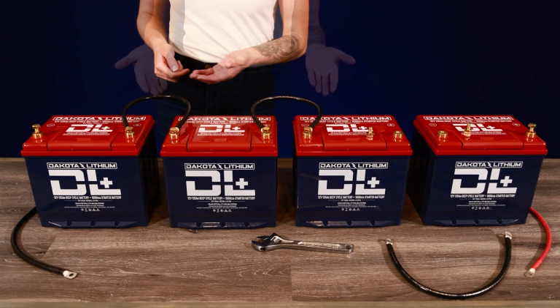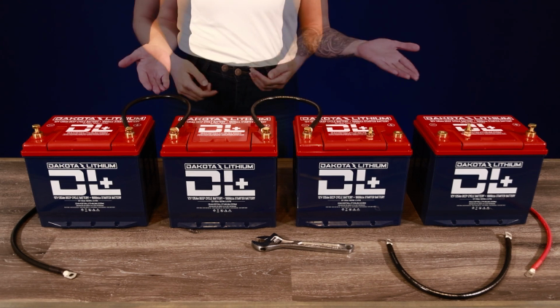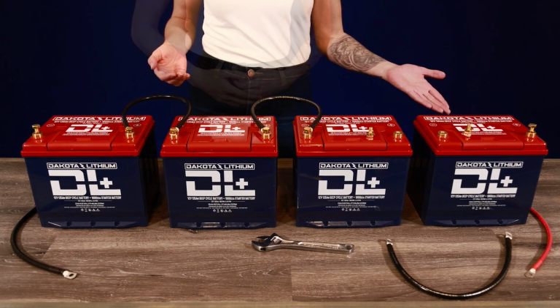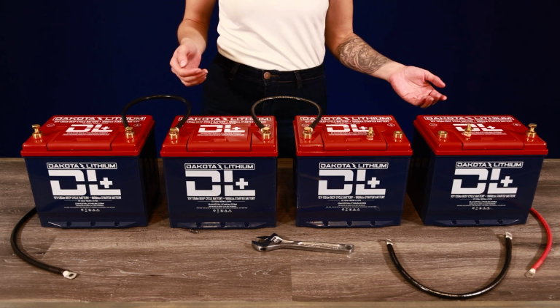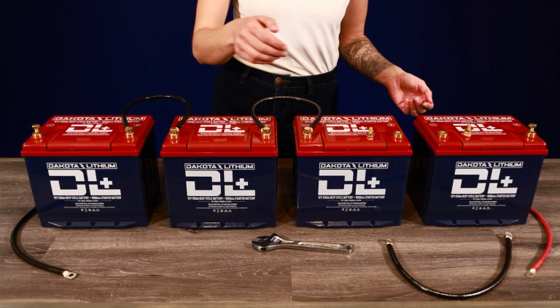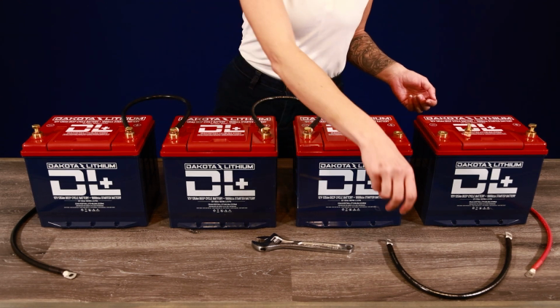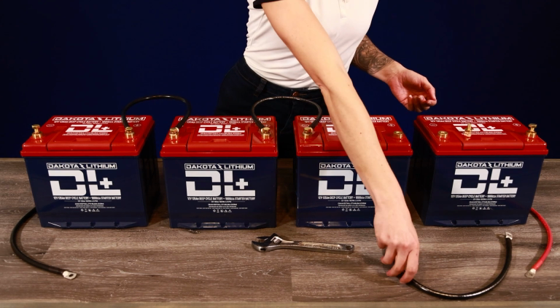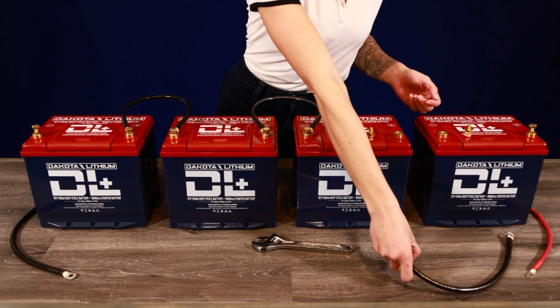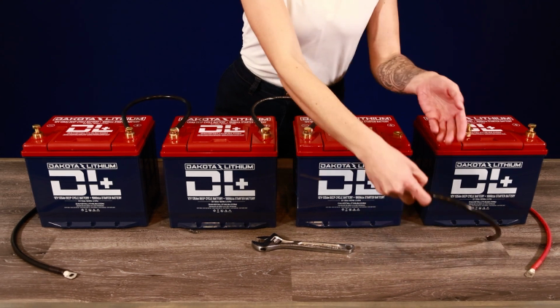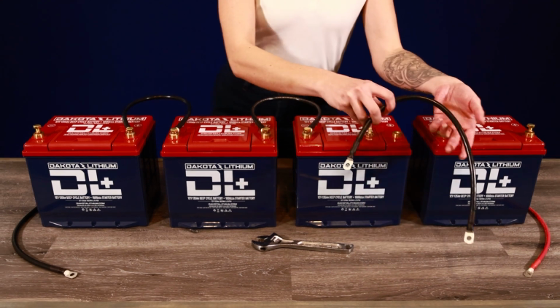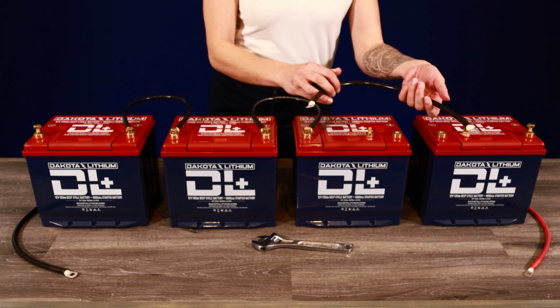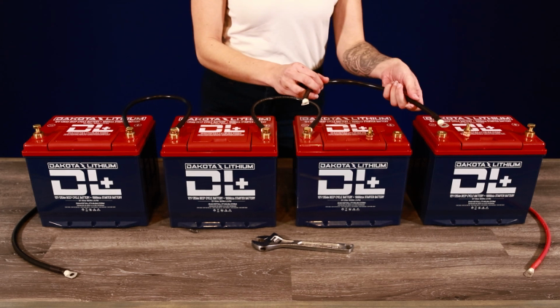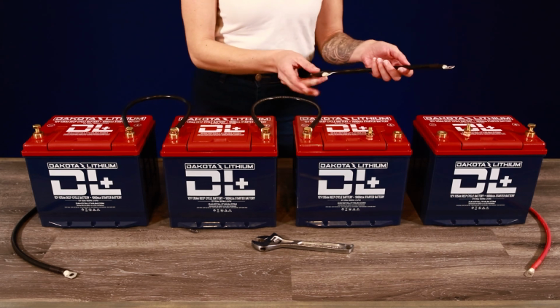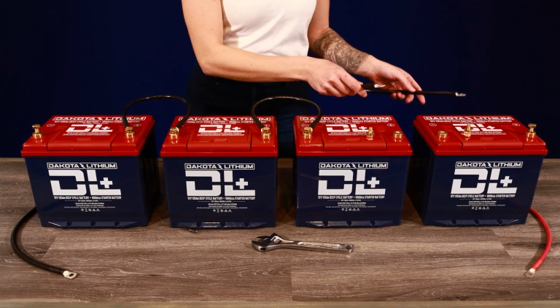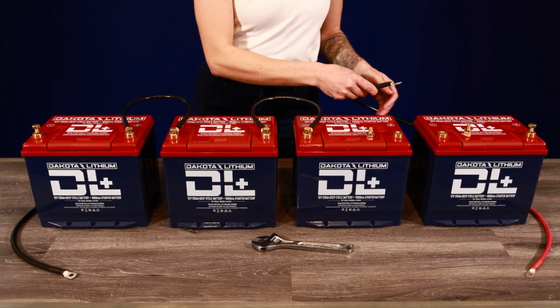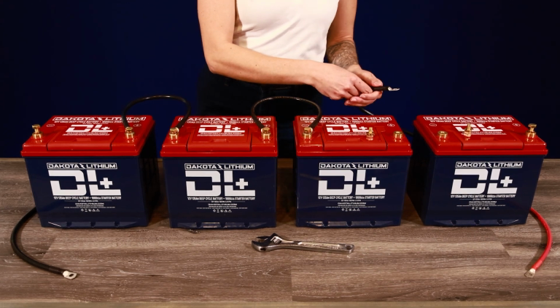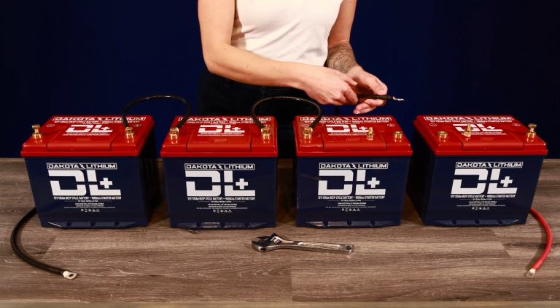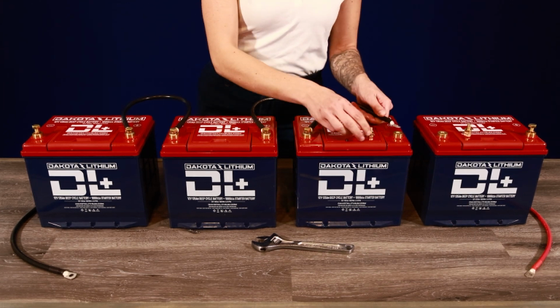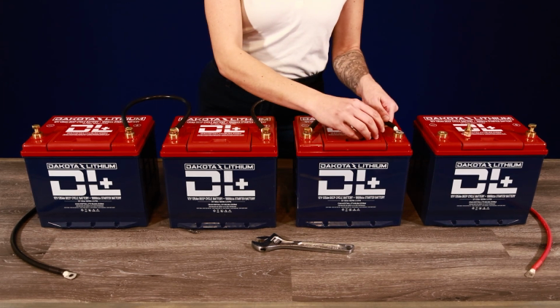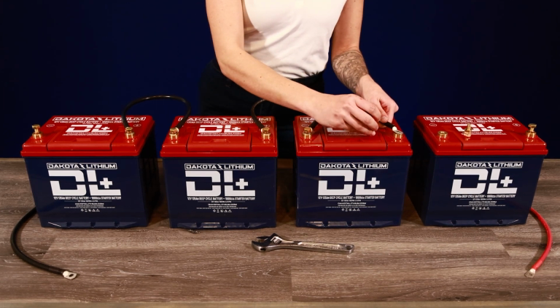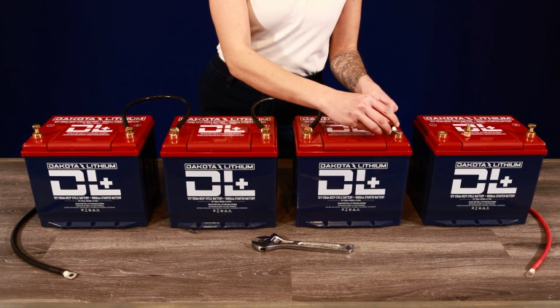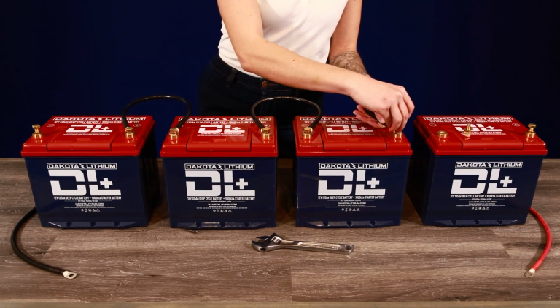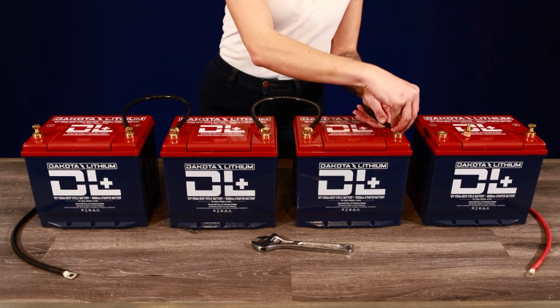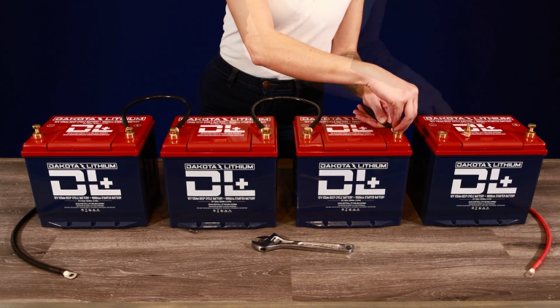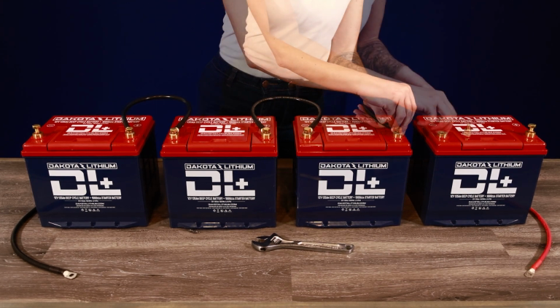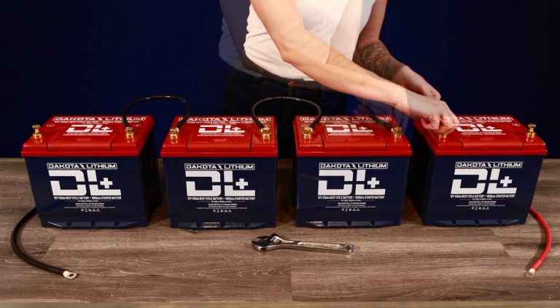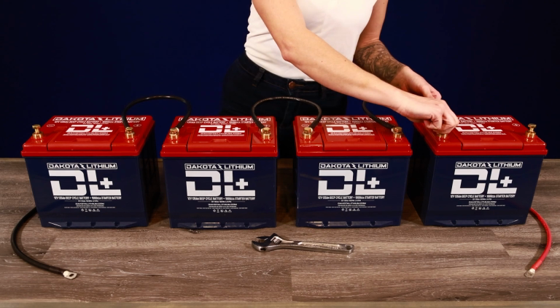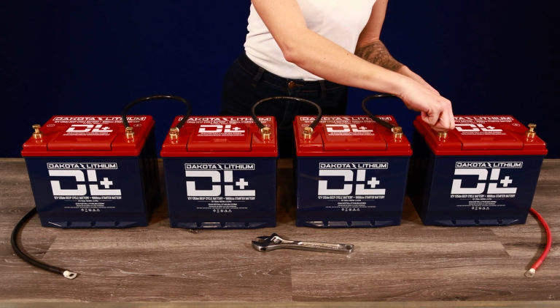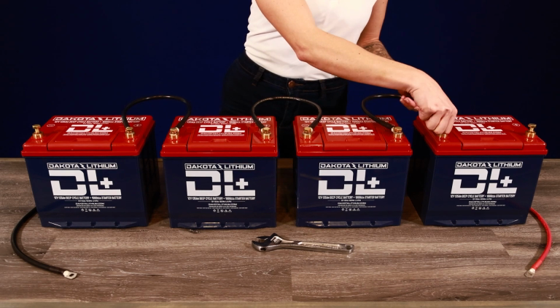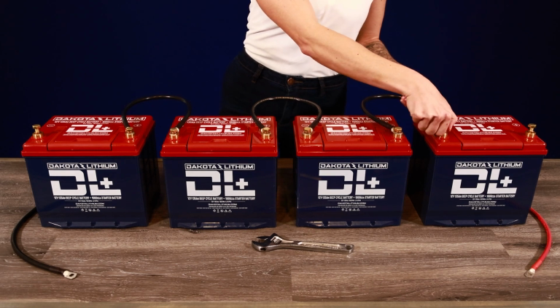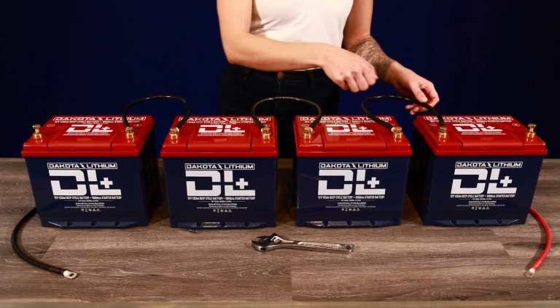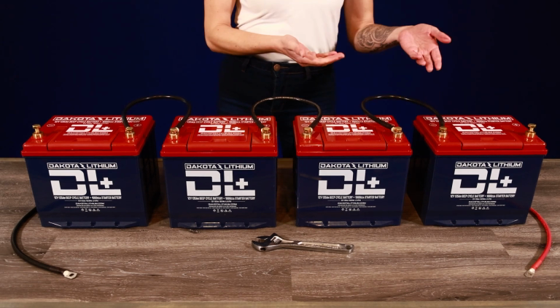For a 48 volt bank, grab one more cable and repeat the process. Connect it to the positive terminal from battery three and the other end to the negative terminal on battery four.